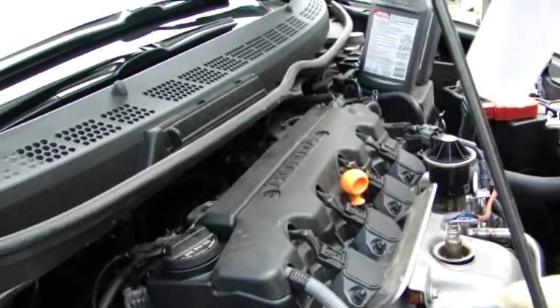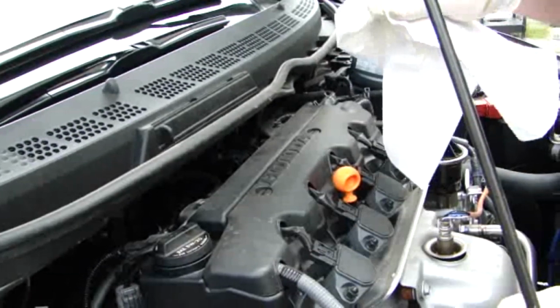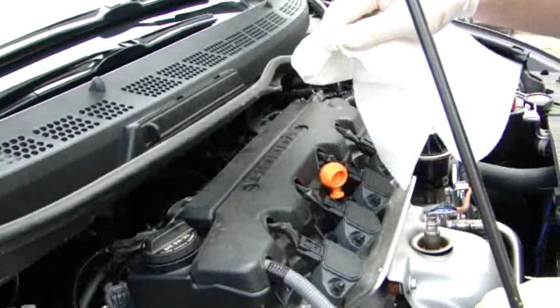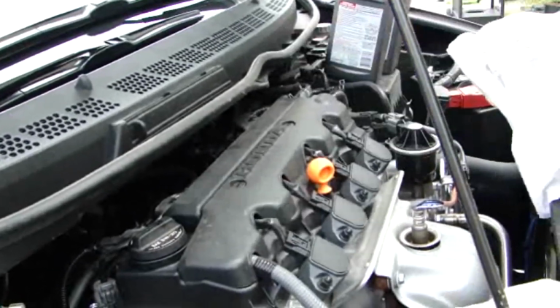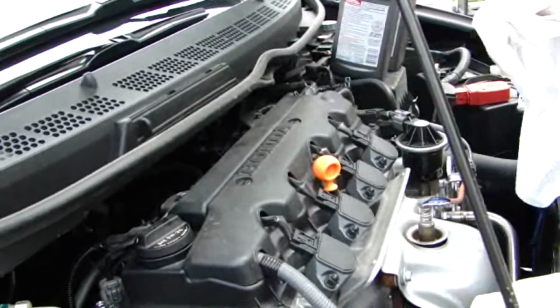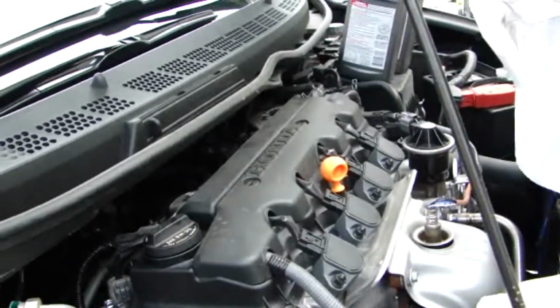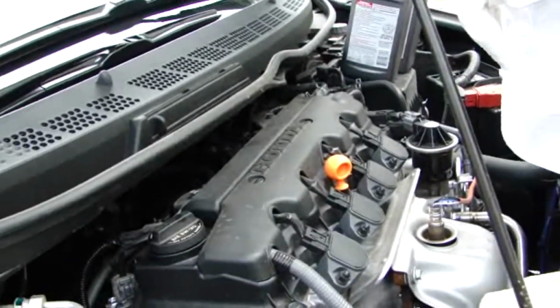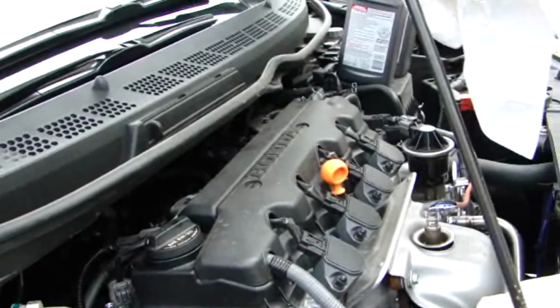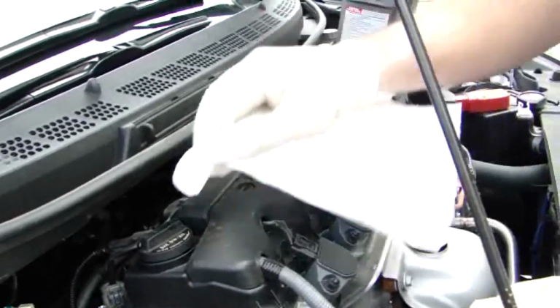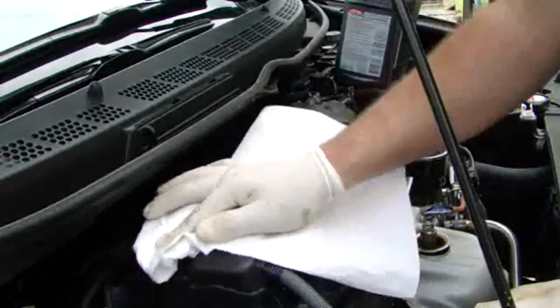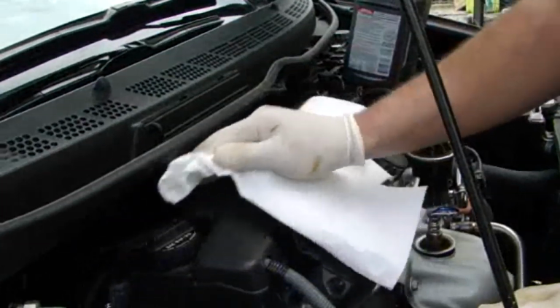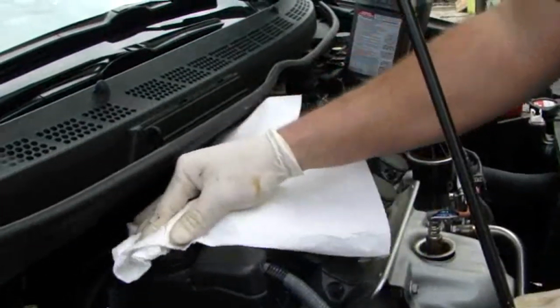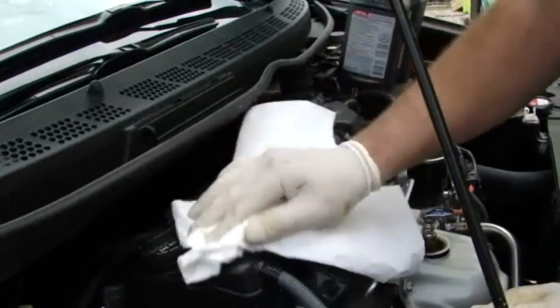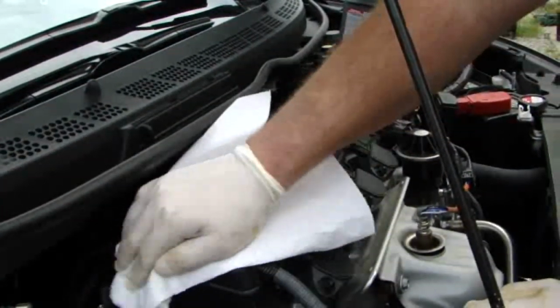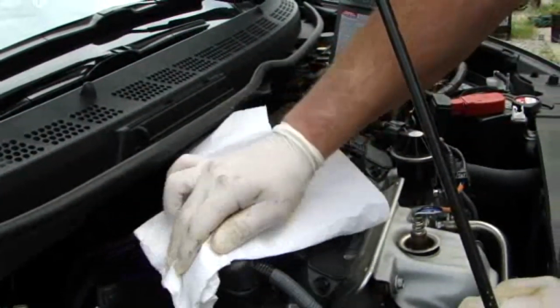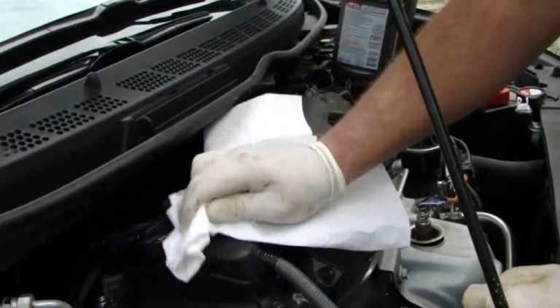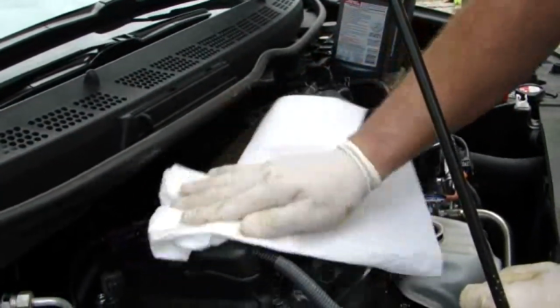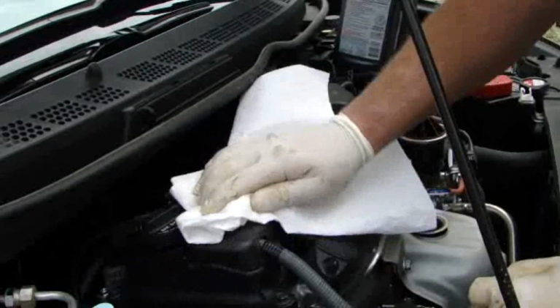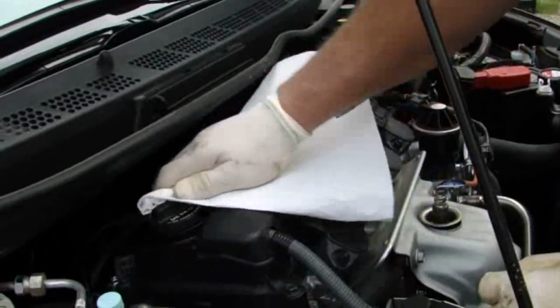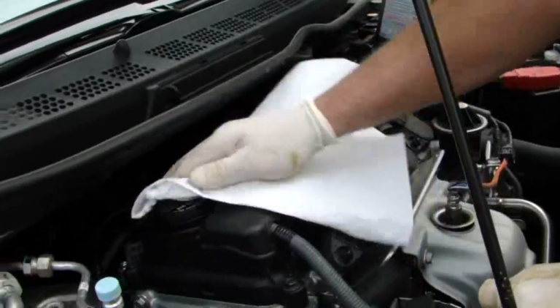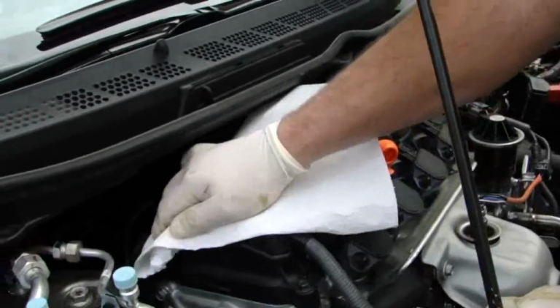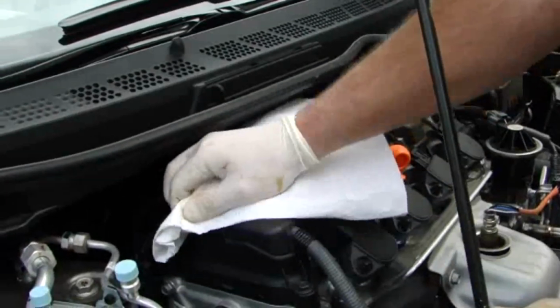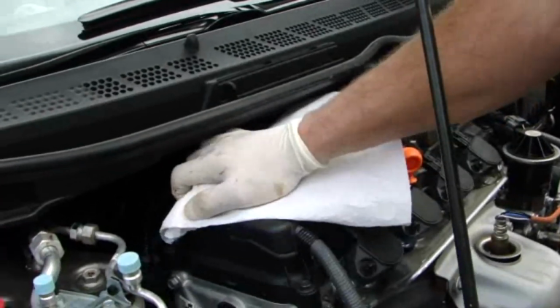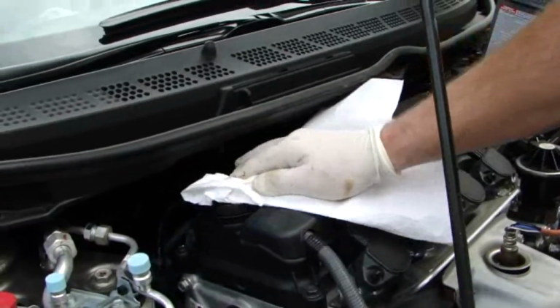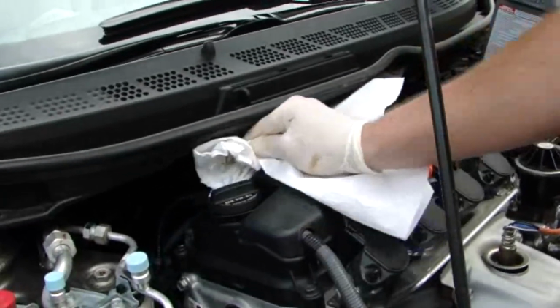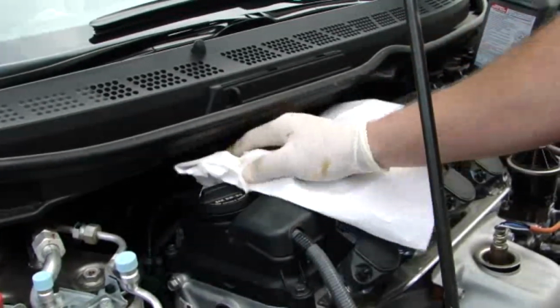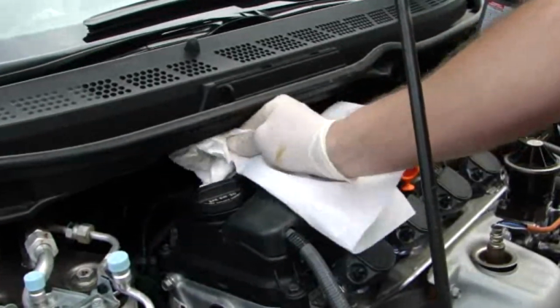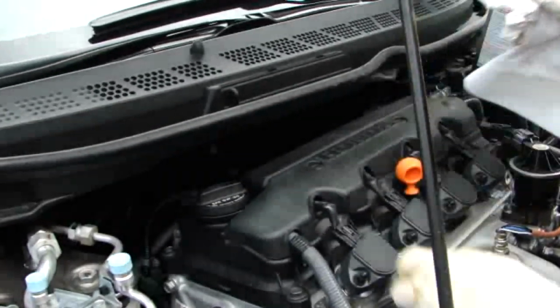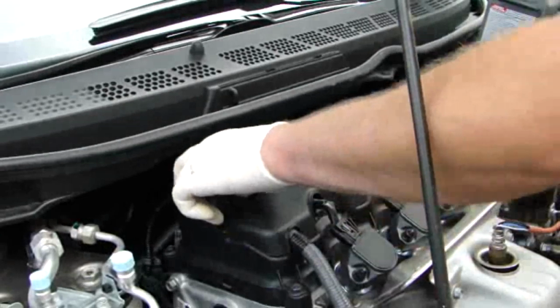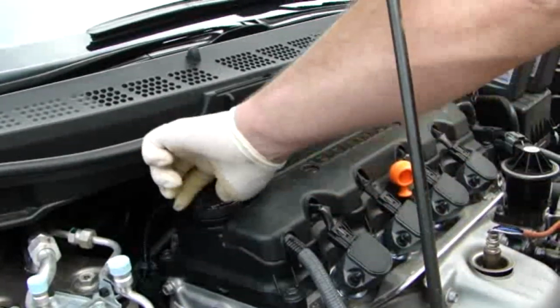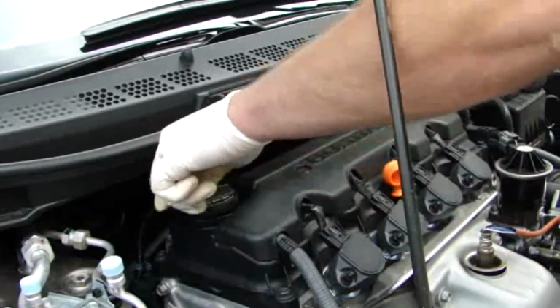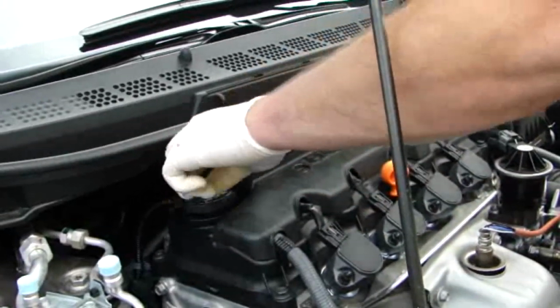Now that the plug is tight and the filter is tight, it is time to add oil. What I like to do is take a rag or paper towel, clean around the oil fill area, and take the cap off.